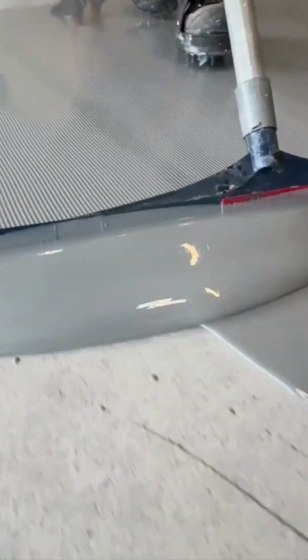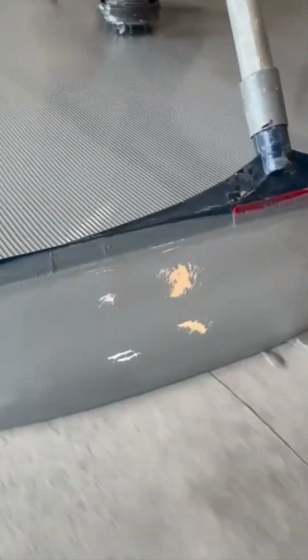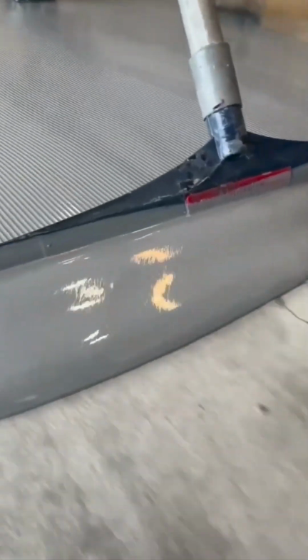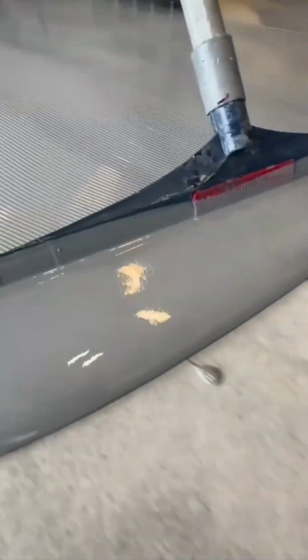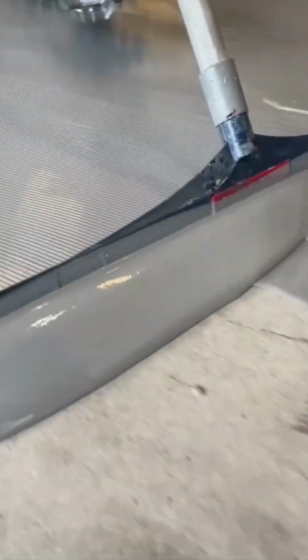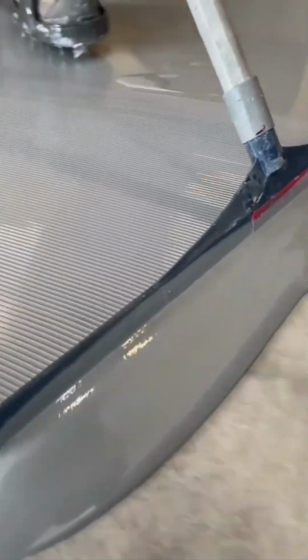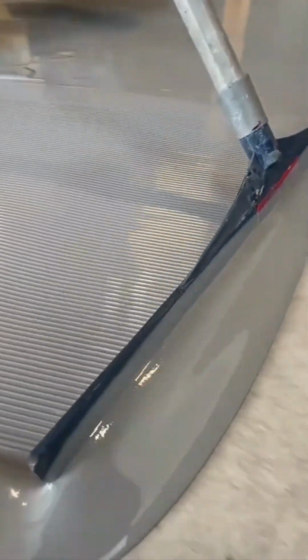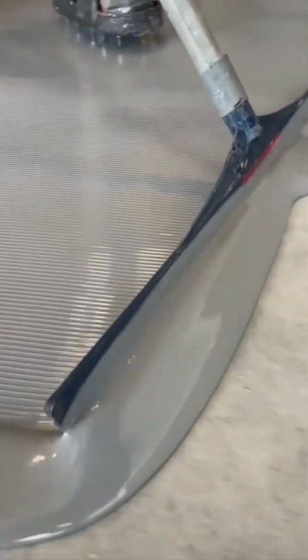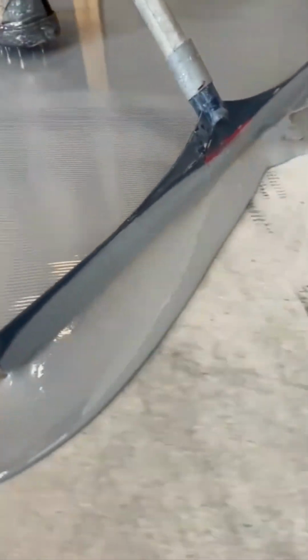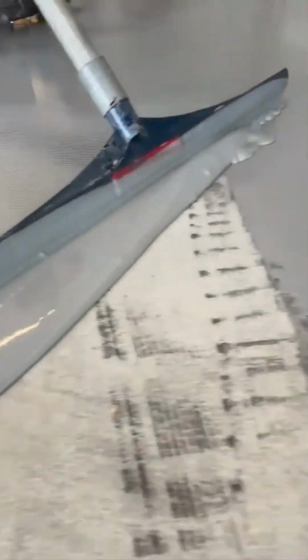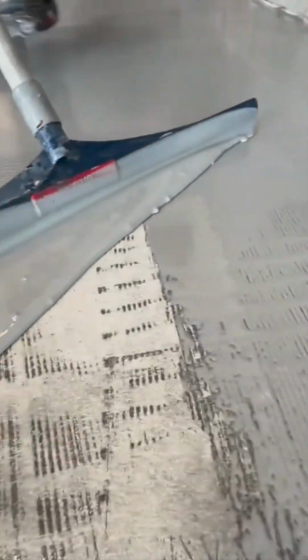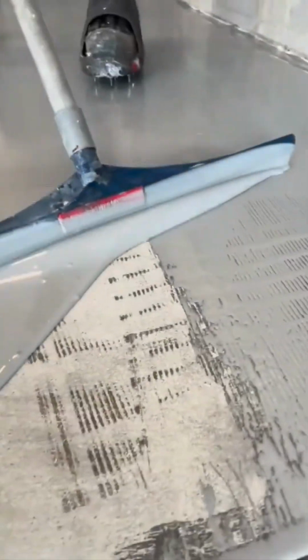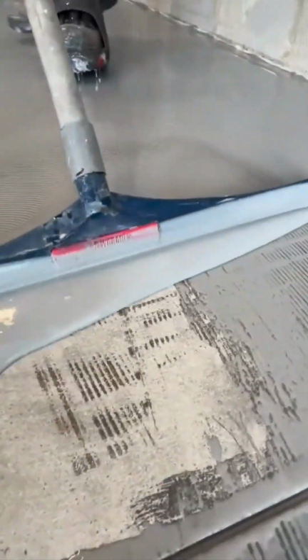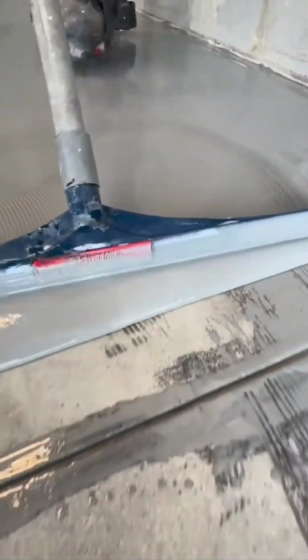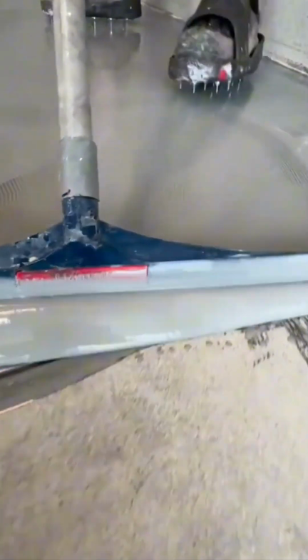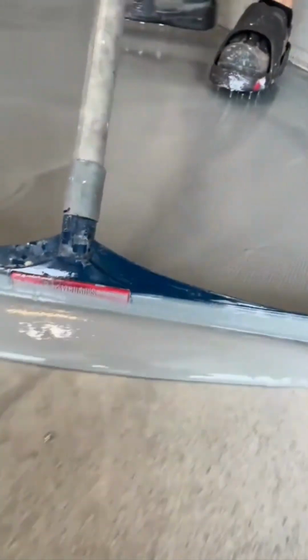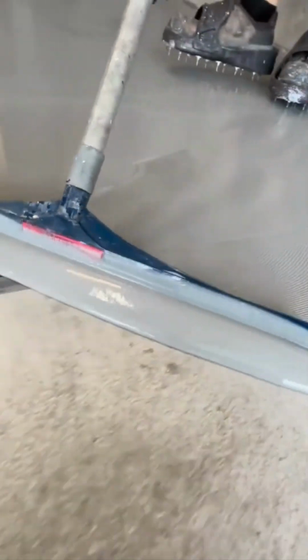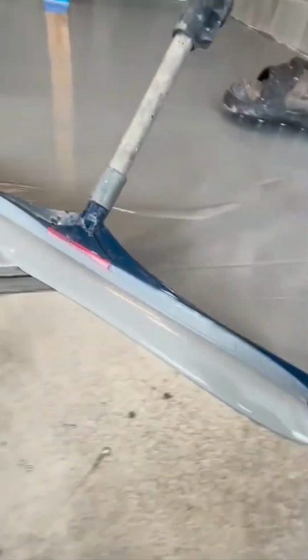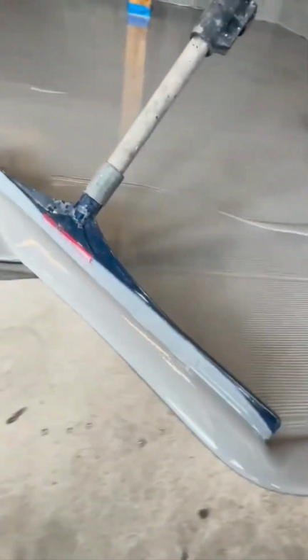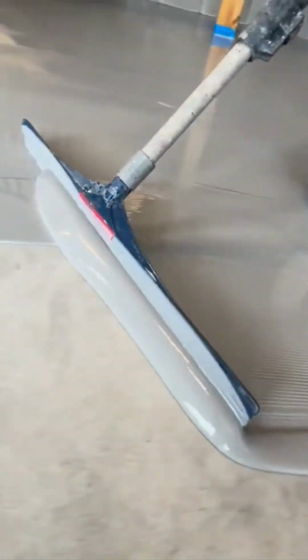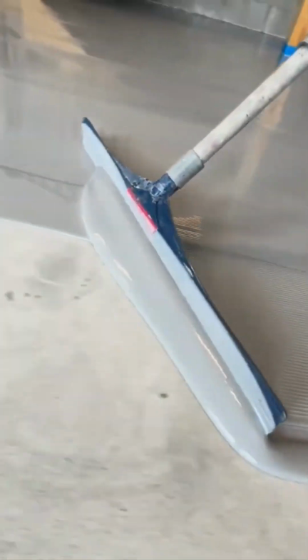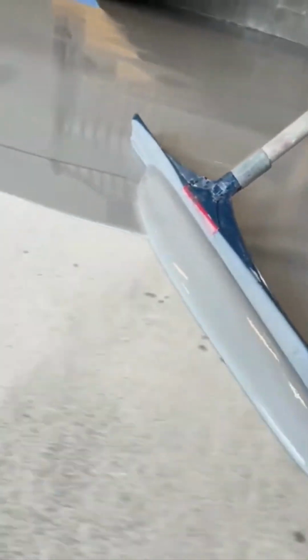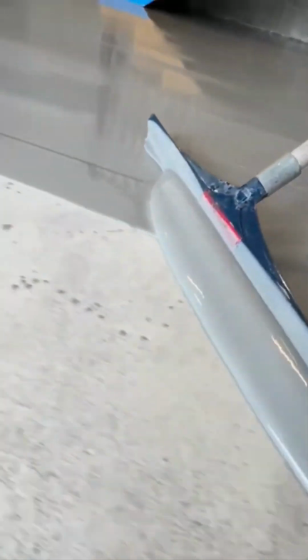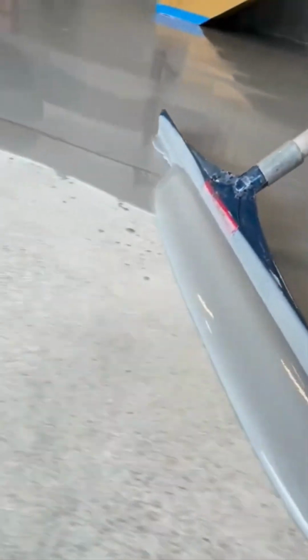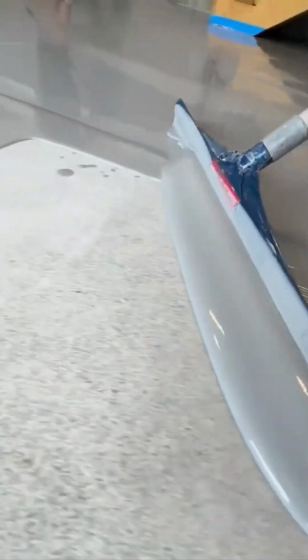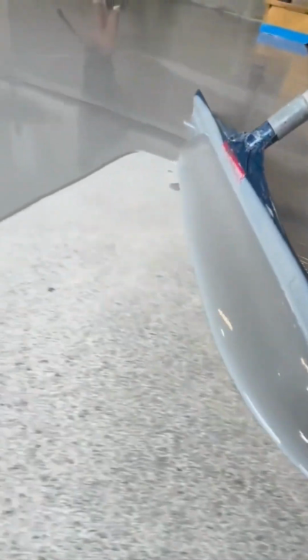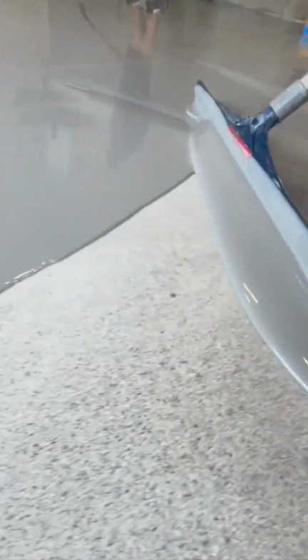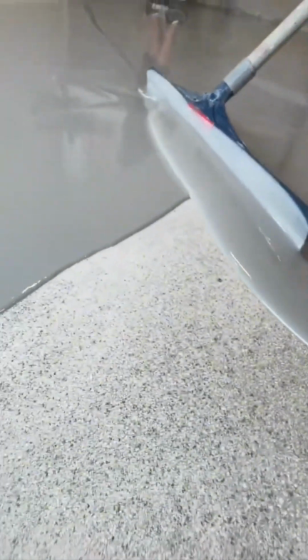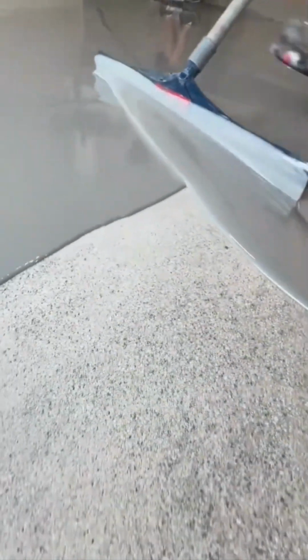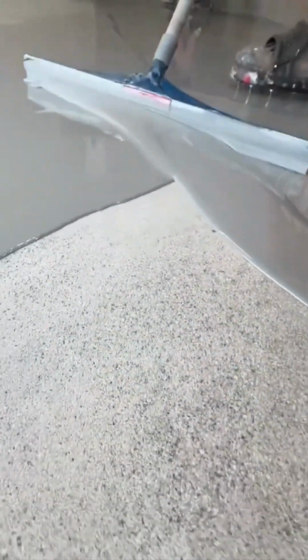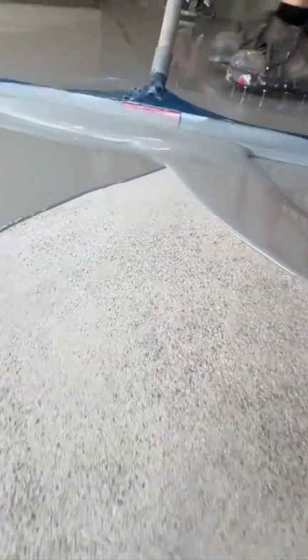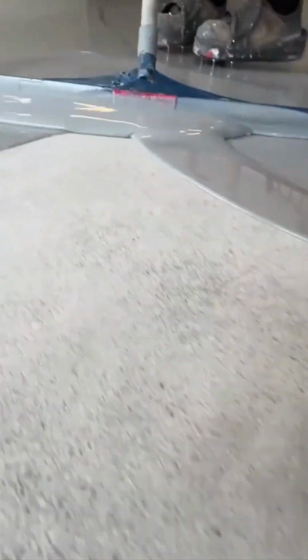Epoxy floor pouring. Thick. Glossy. Hypnotic. It flows like molasses wearing a tuxedo. The result? A floor so shiny you'll feel guilty stepping on it.